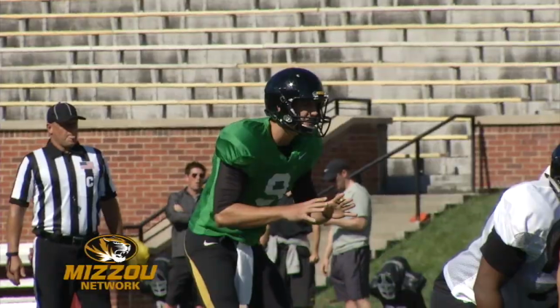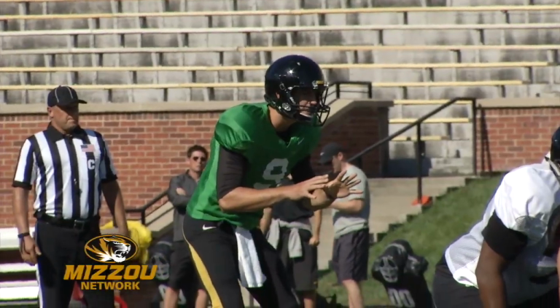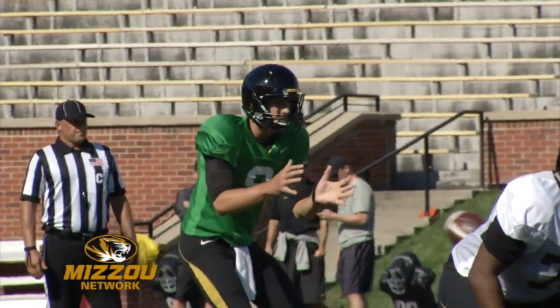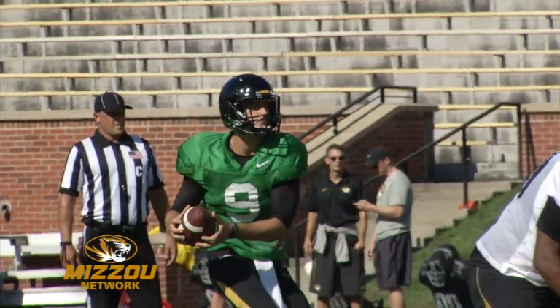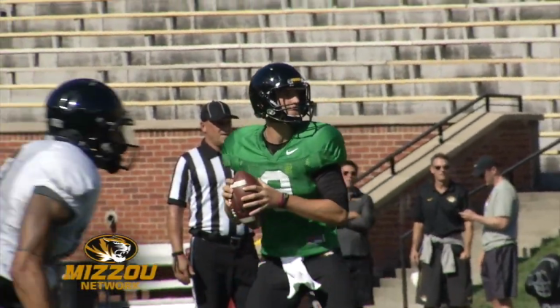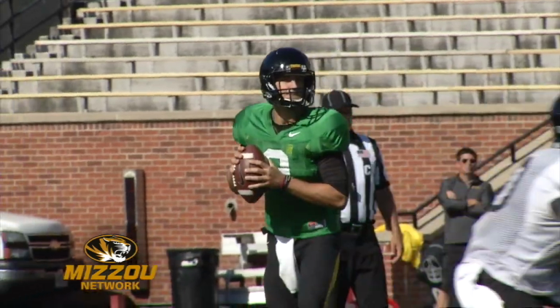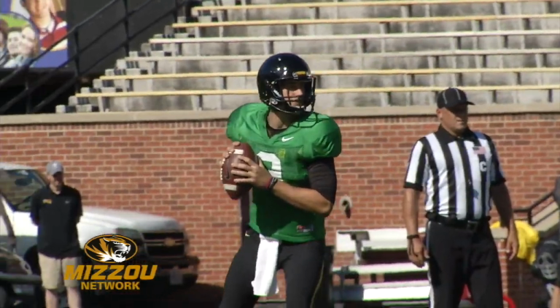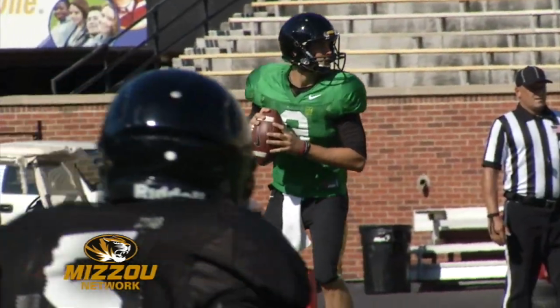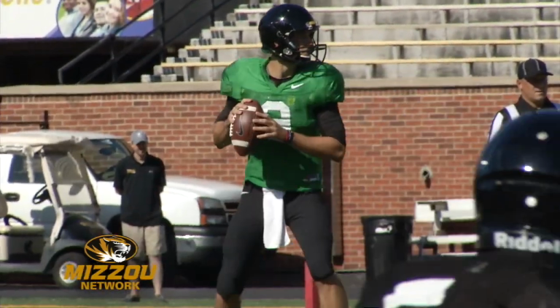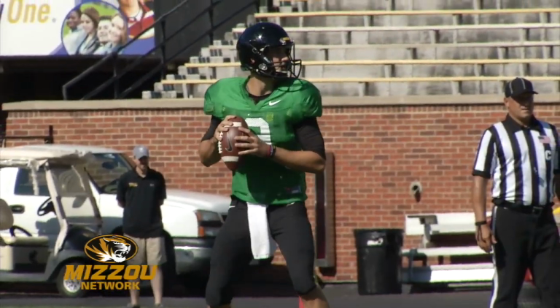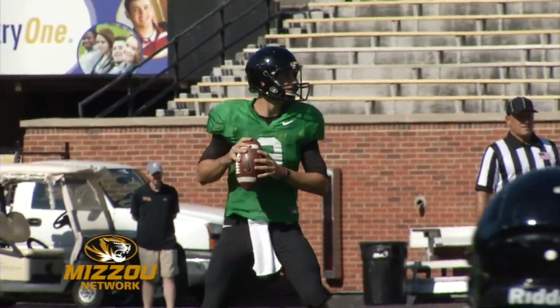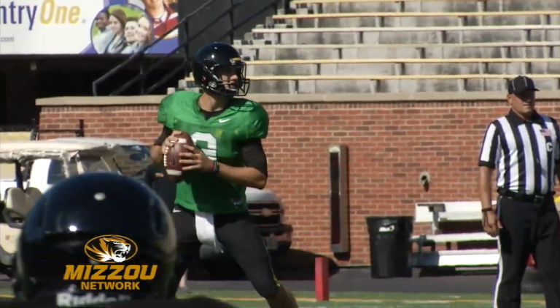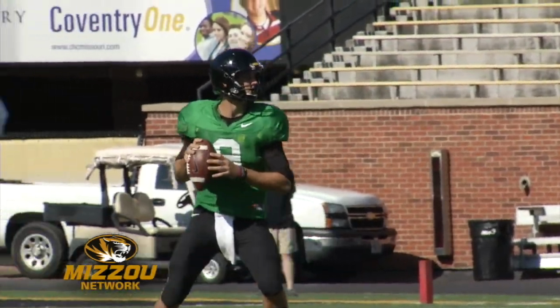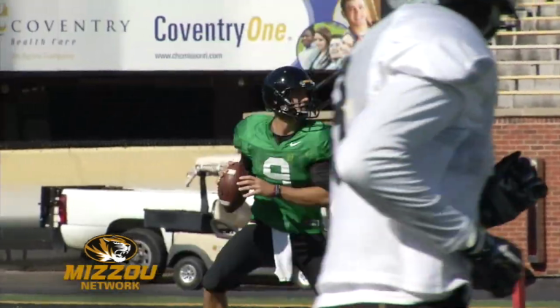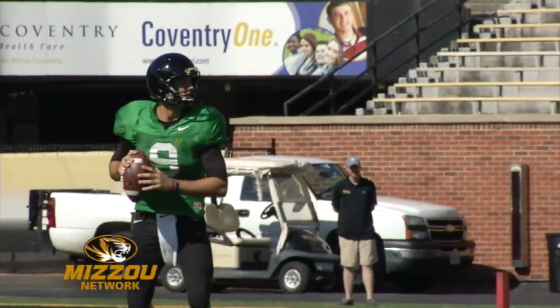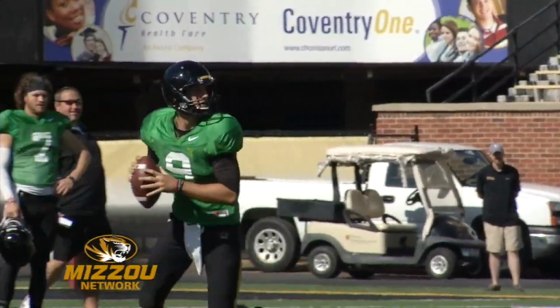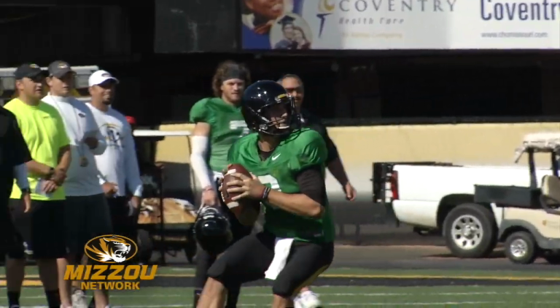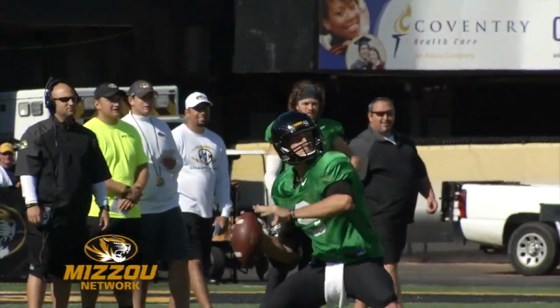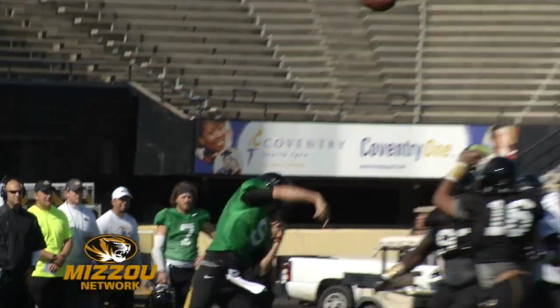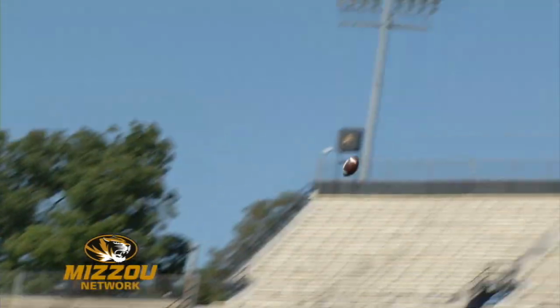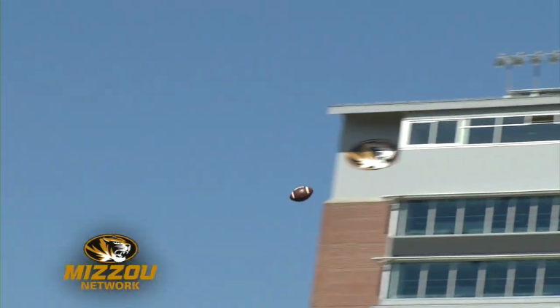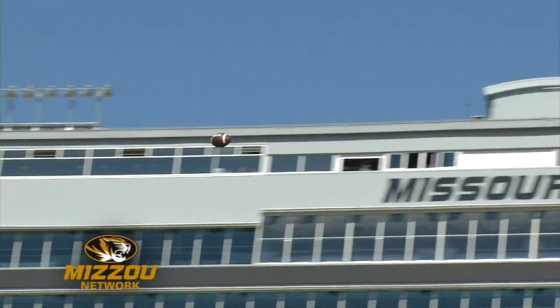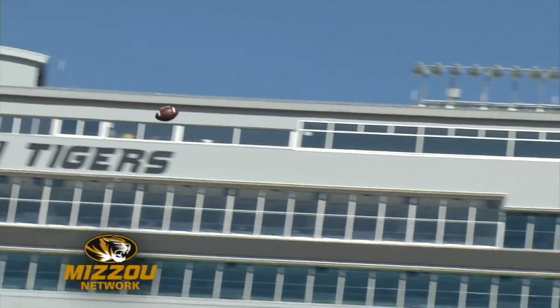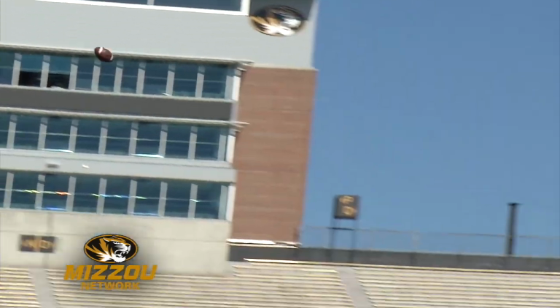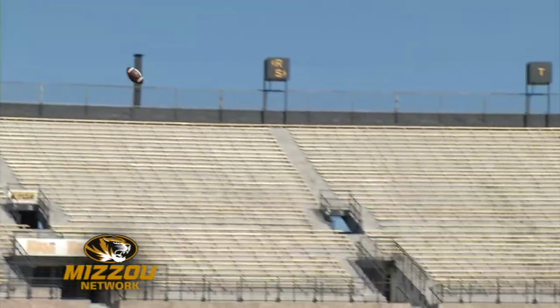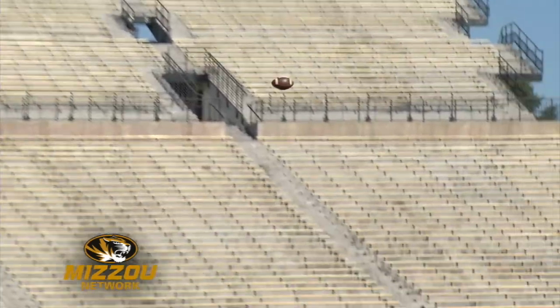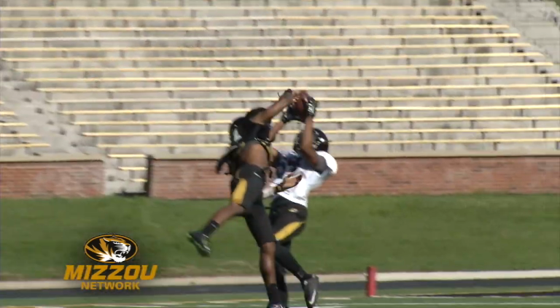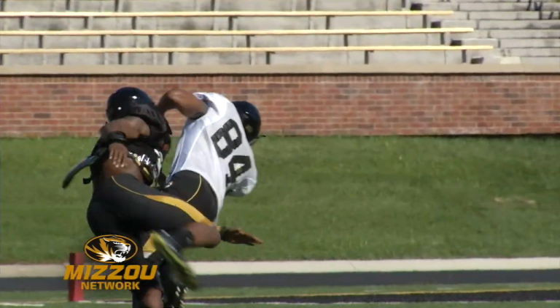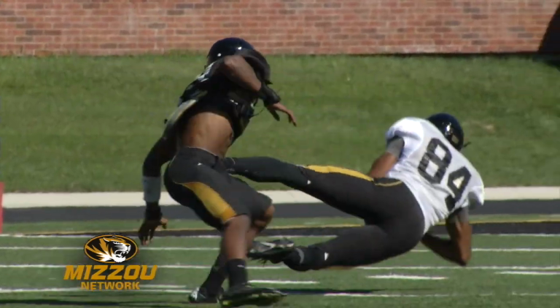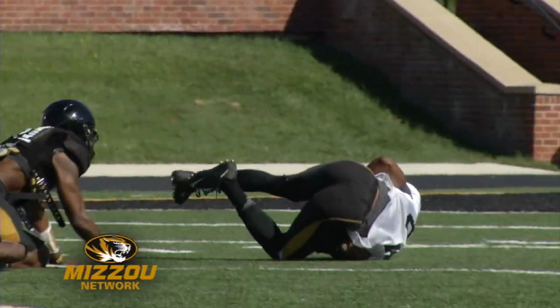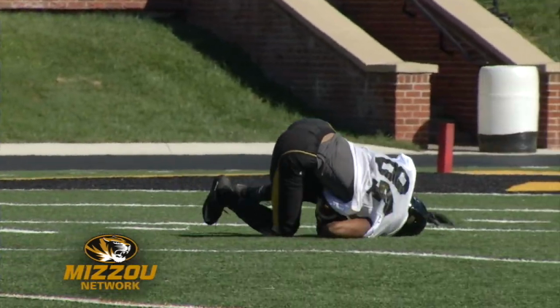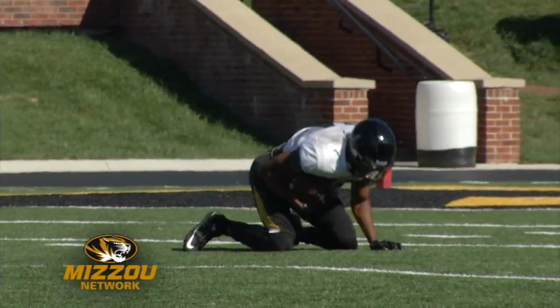But the offense came up big when they had to. Final series of the scrimmage, trailing the defense — the offense has to score to win. Eddie Prince unloads deep to freshman Emanuel Hall, great catch in traffic.